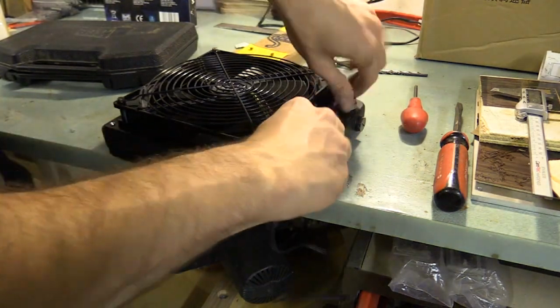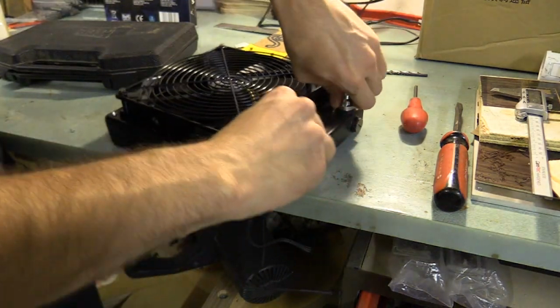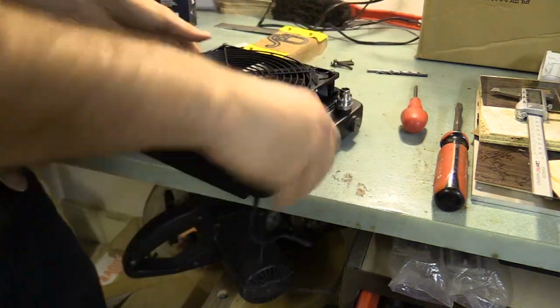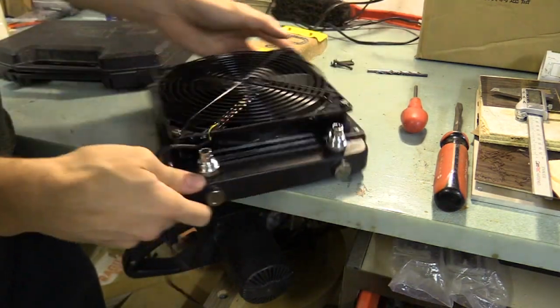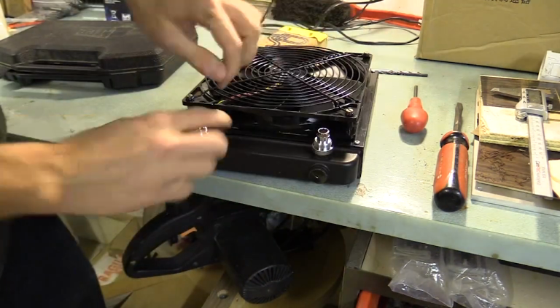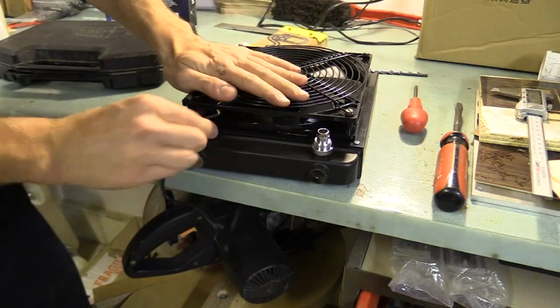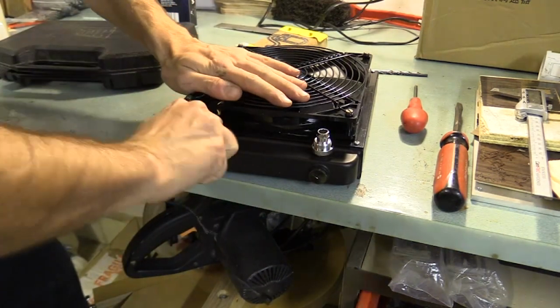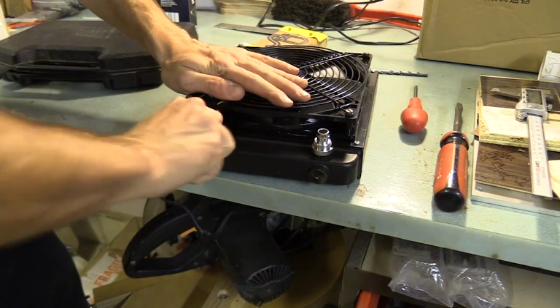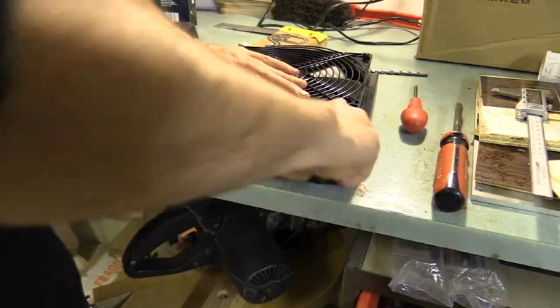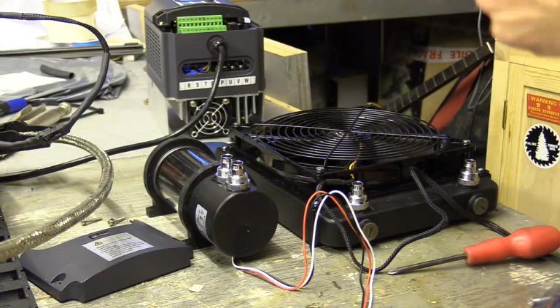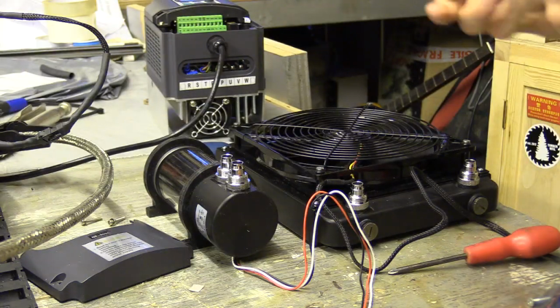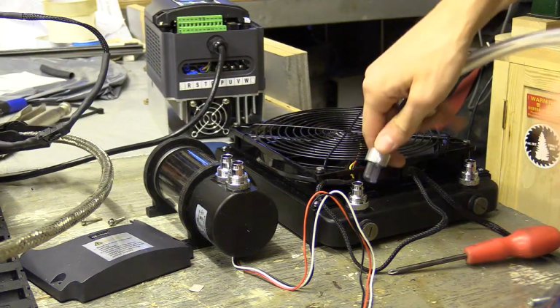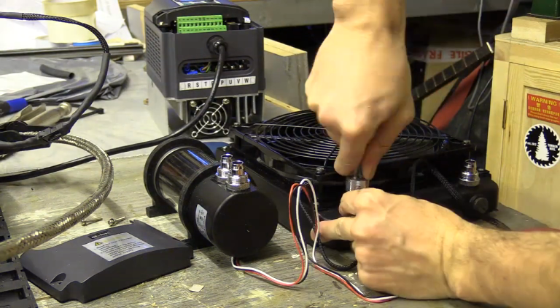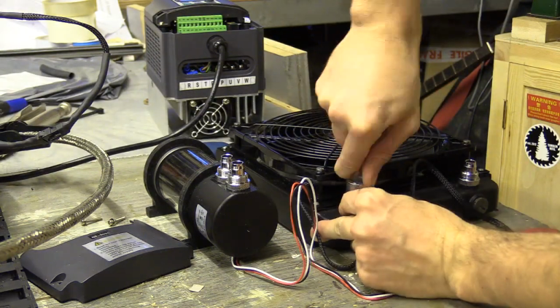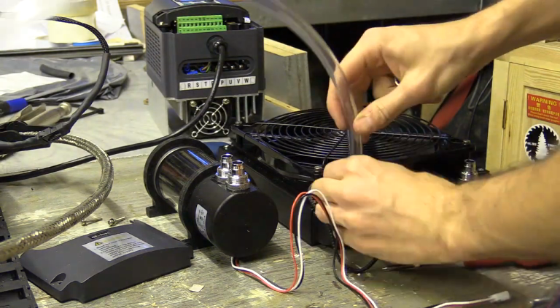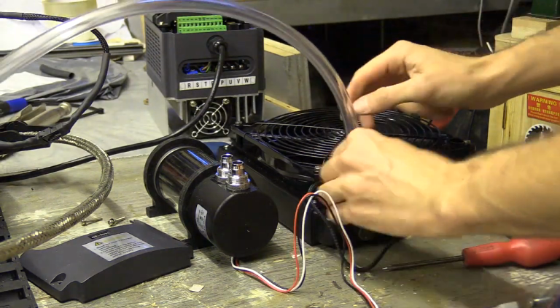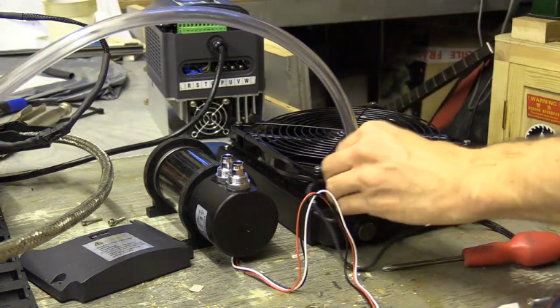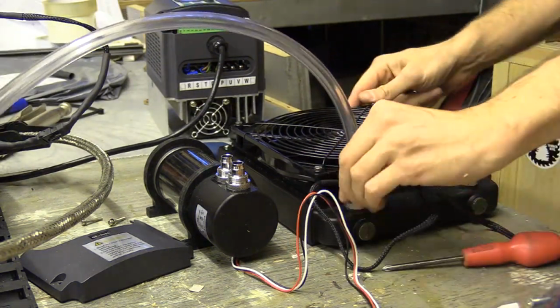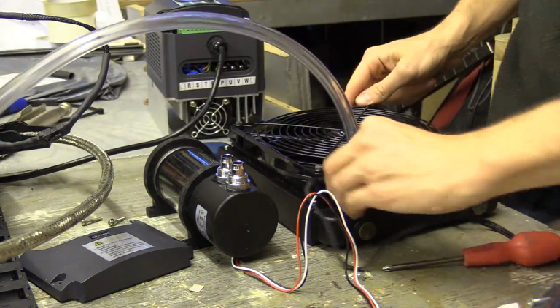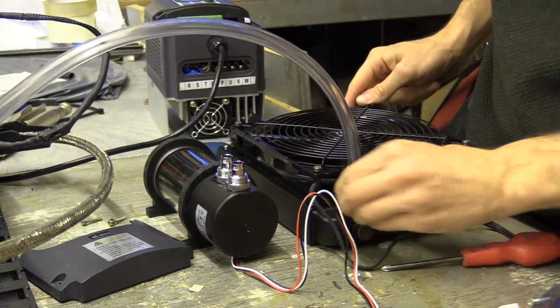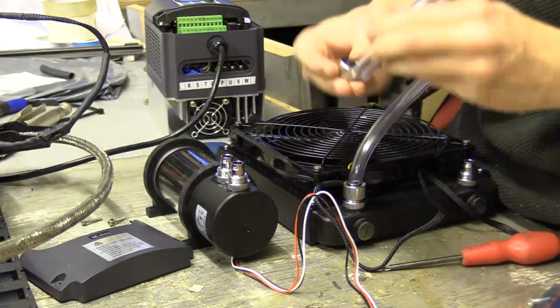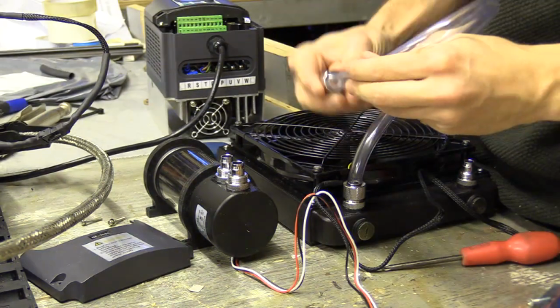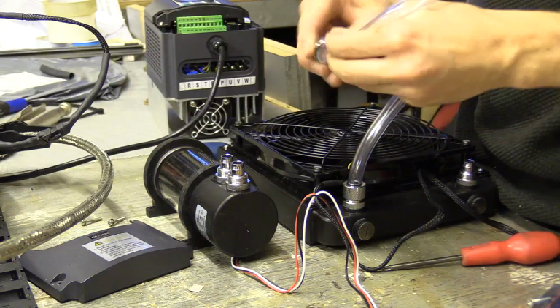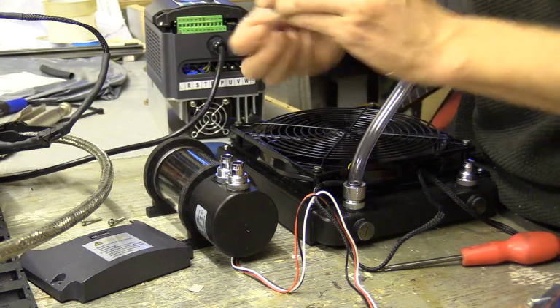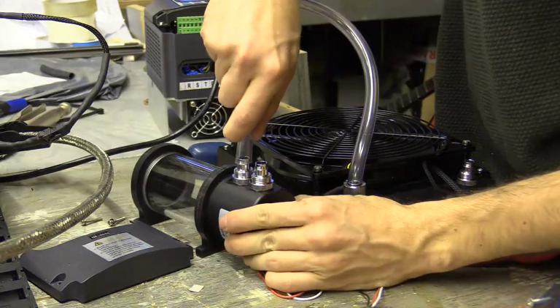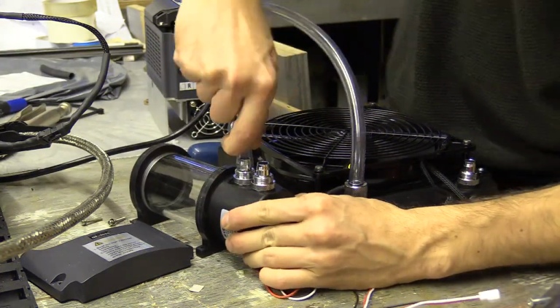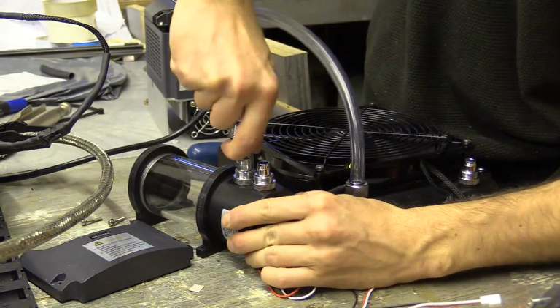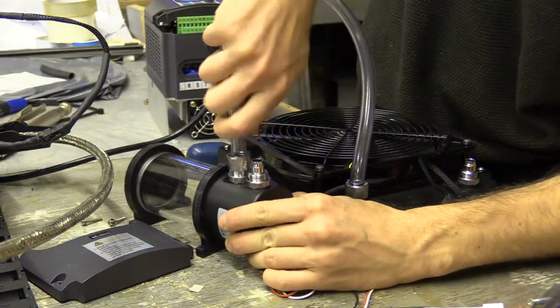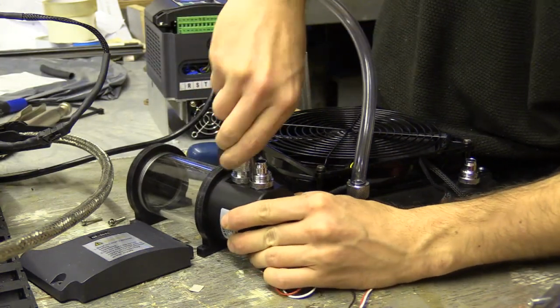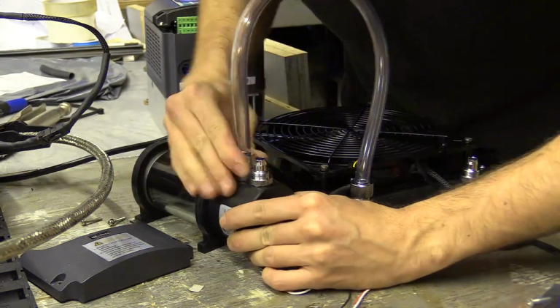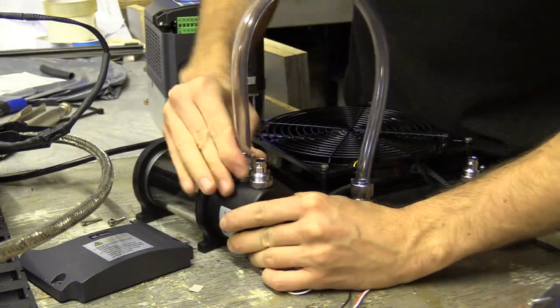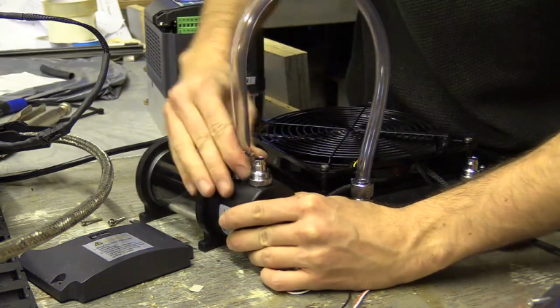The pump and fan will be powered by a 12 volt PSU, which I will eventually install into a new controller. Liquid will go from the spindle to the radiator, cooled and then to the pump.